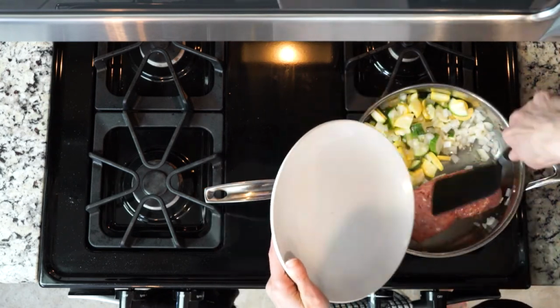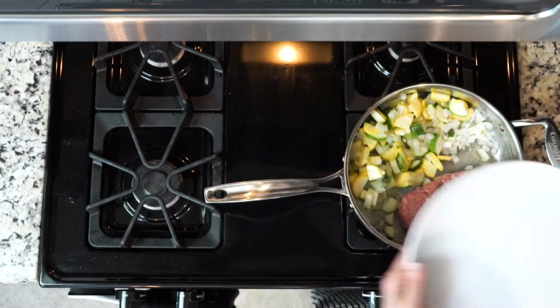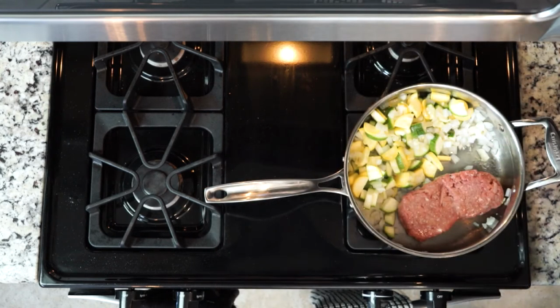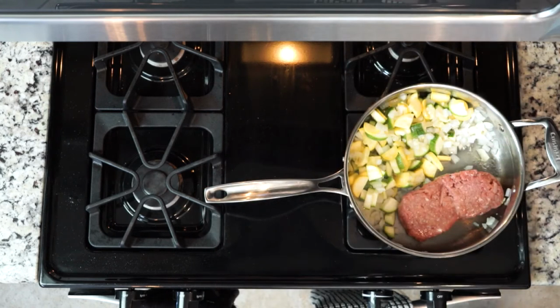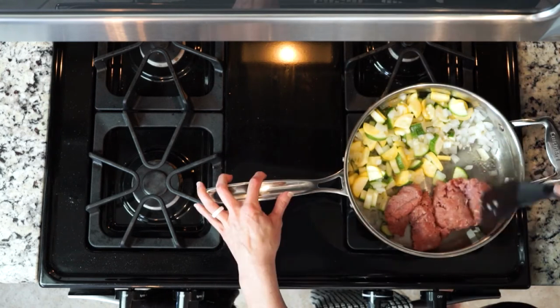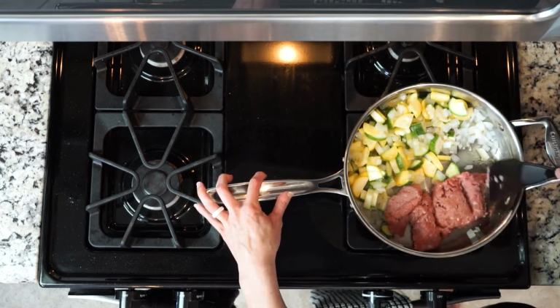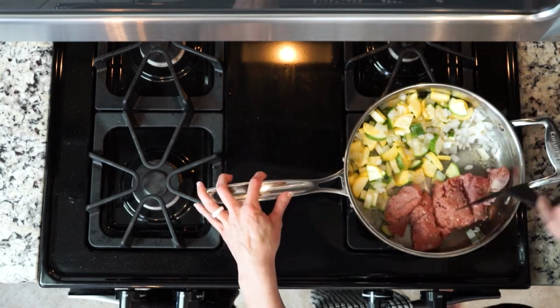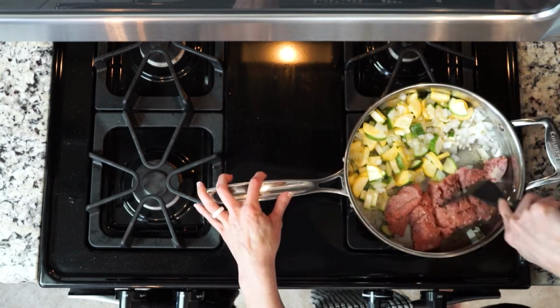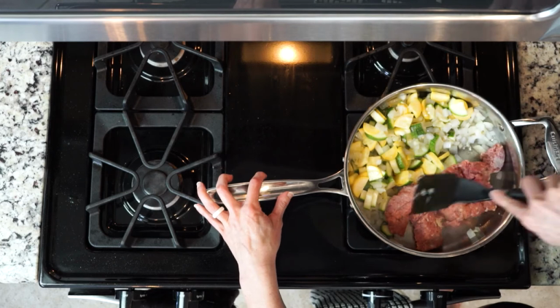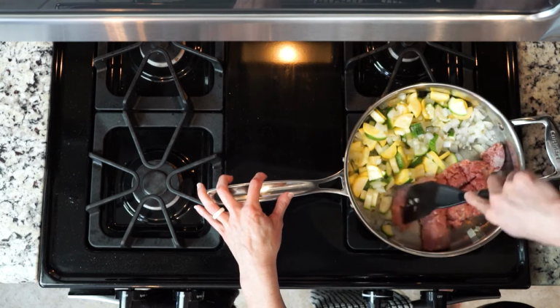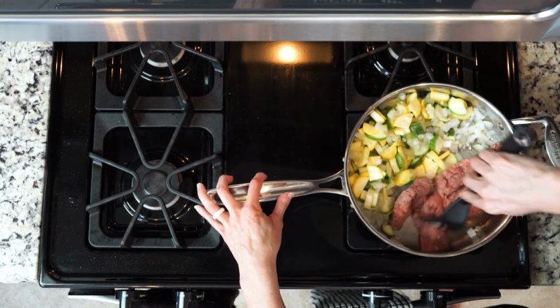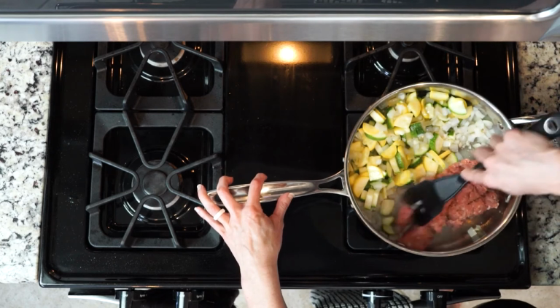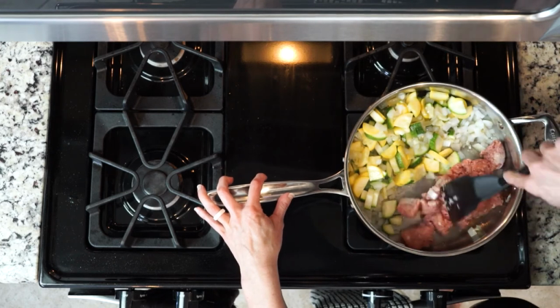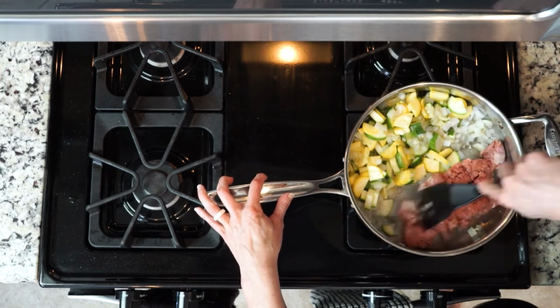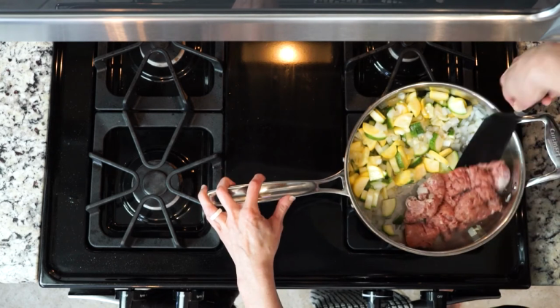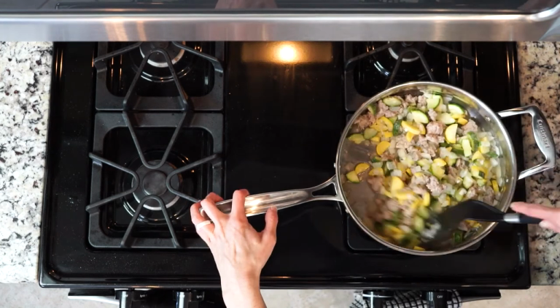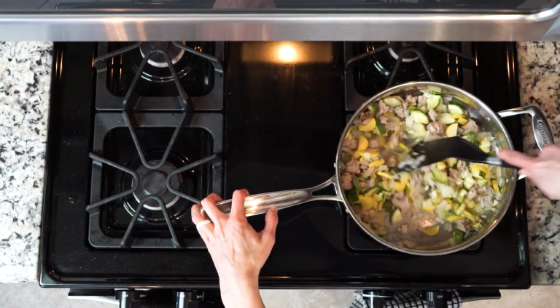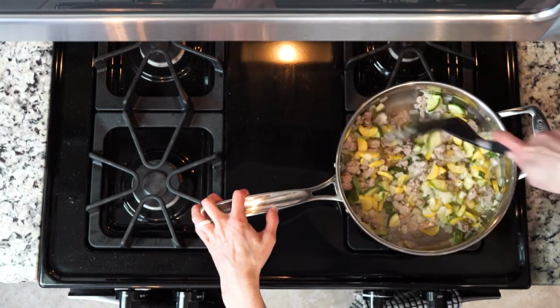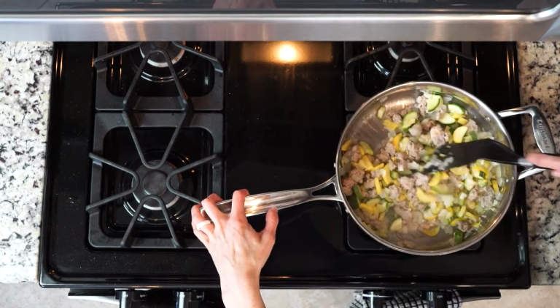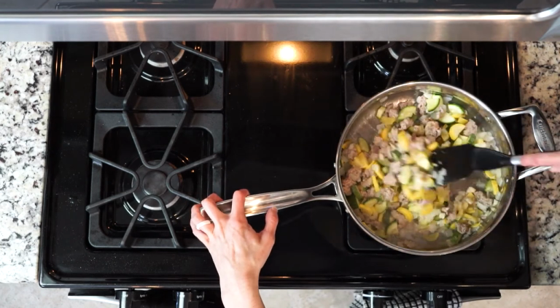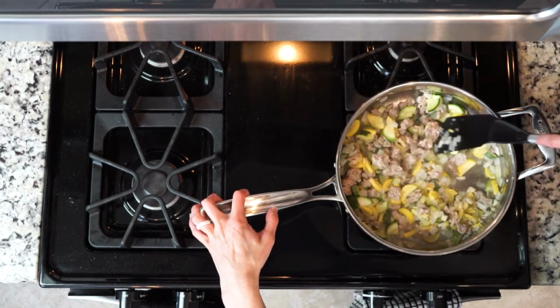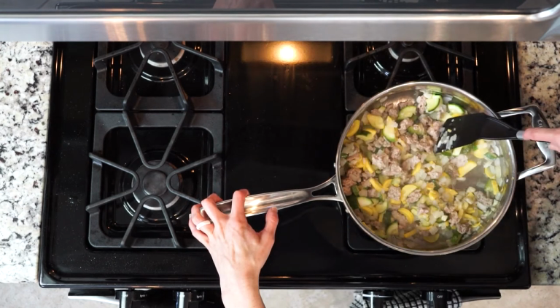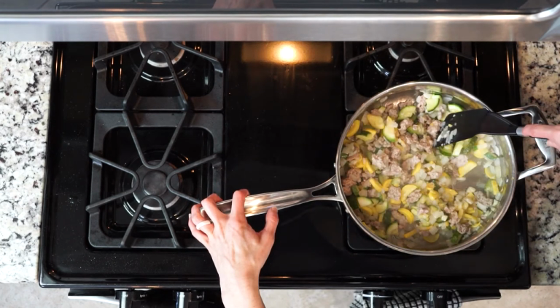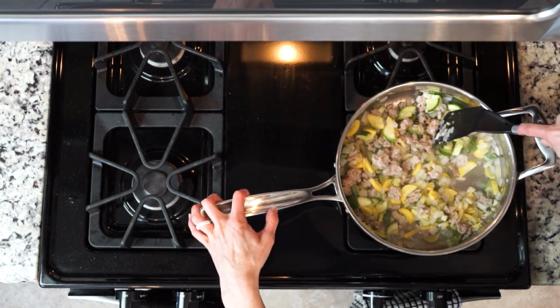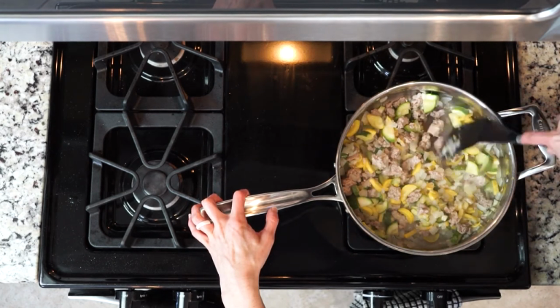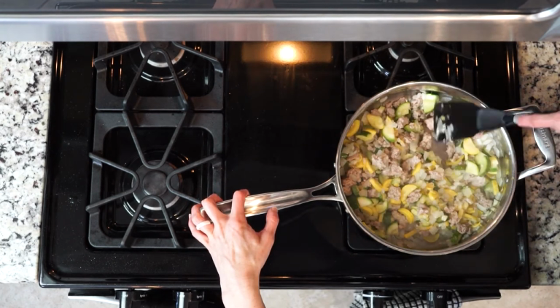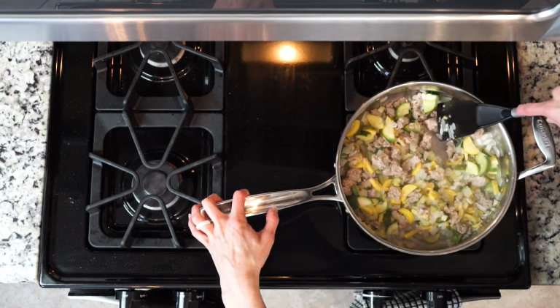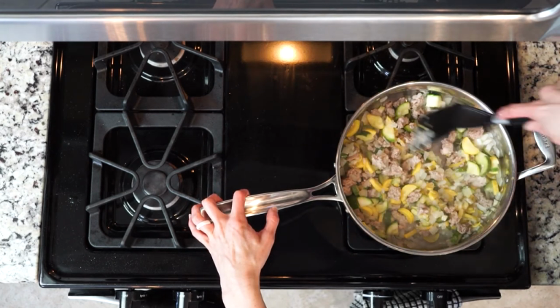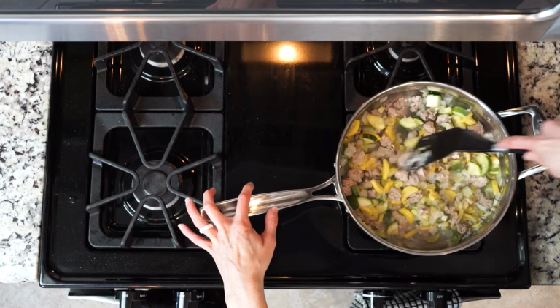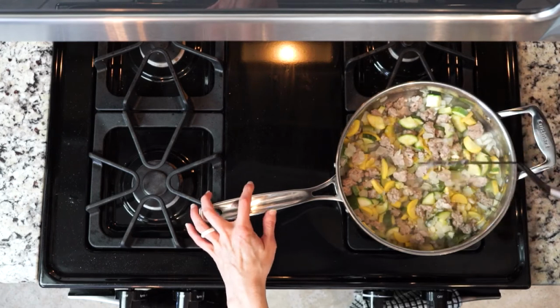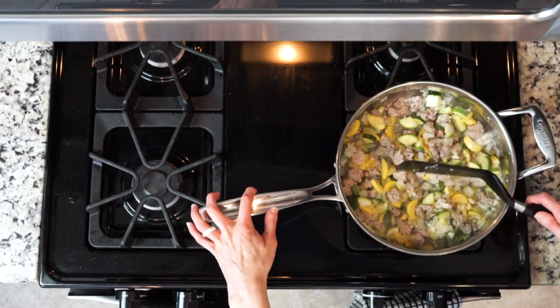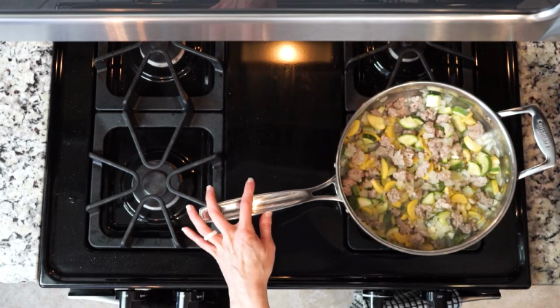At this point, add the ground turkey, and then cook that until browned and most of the liquid has cooked off. That'll take about 10 to 15 minutes.